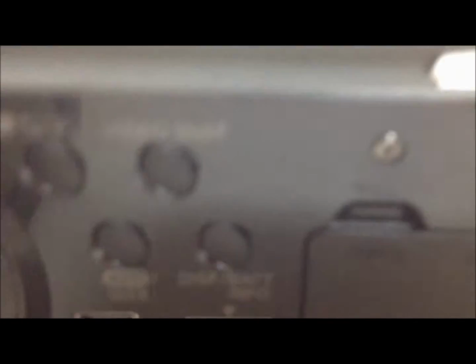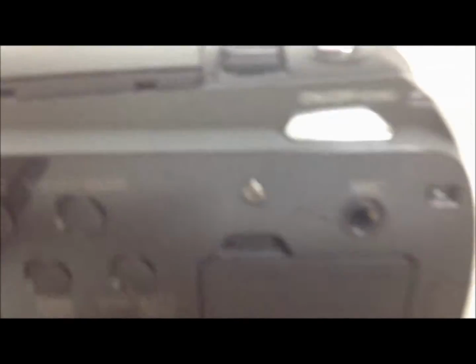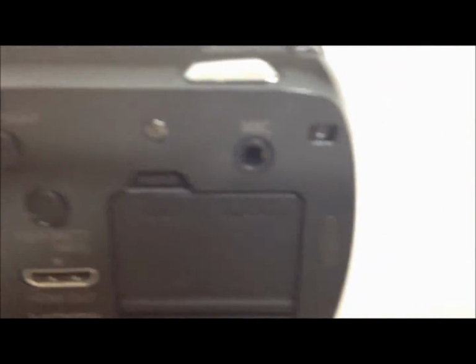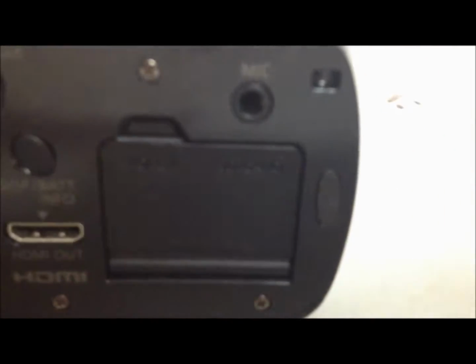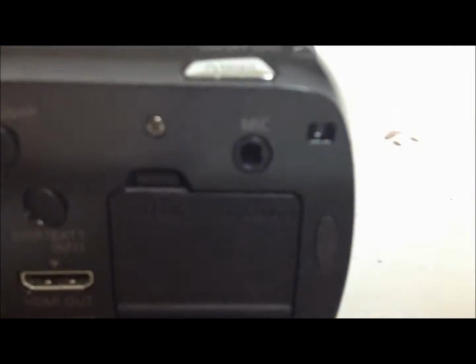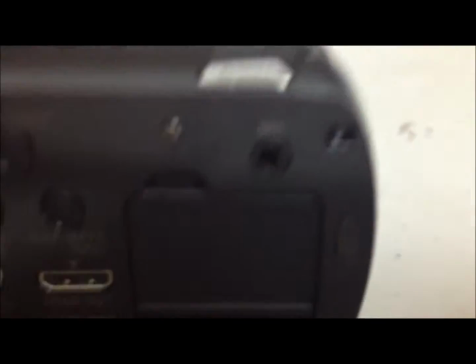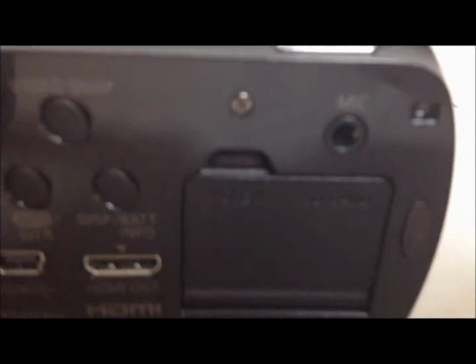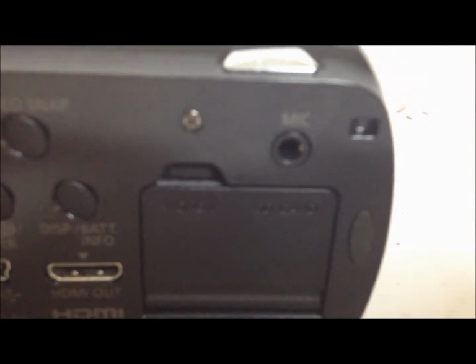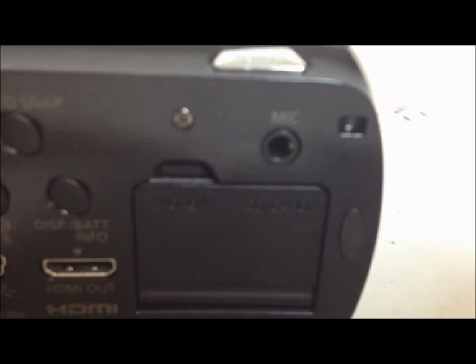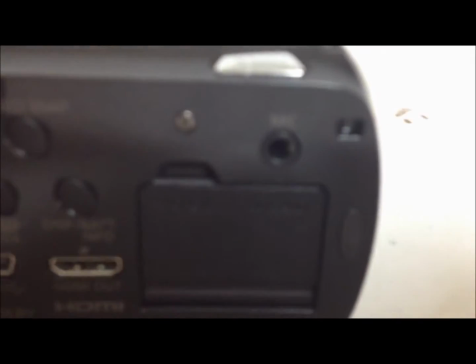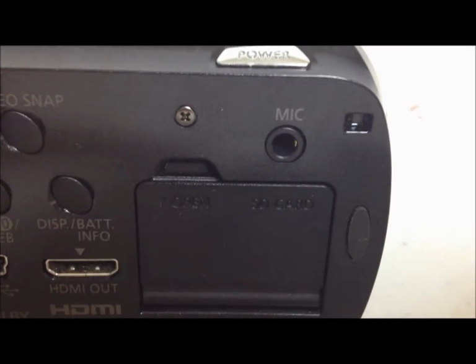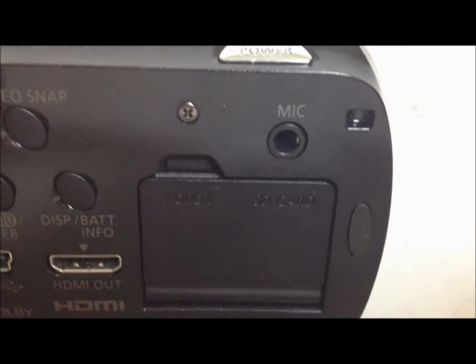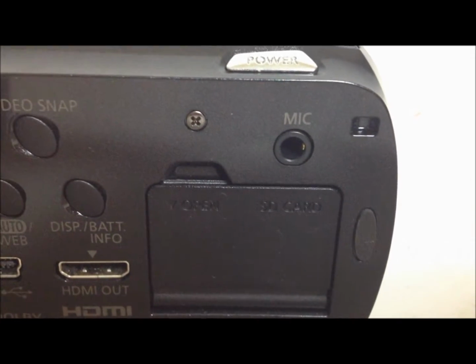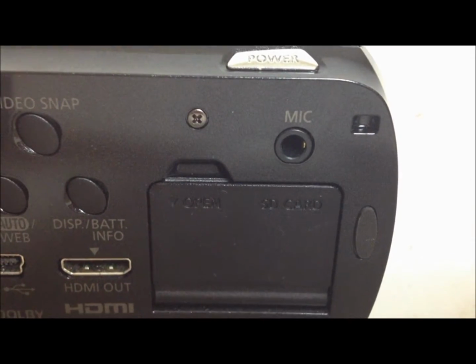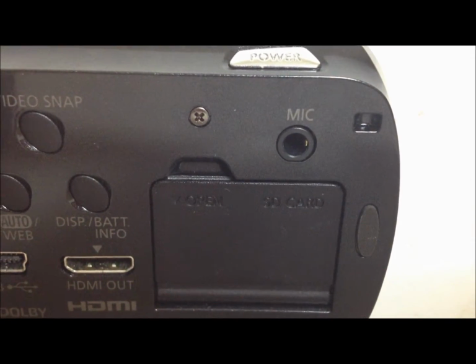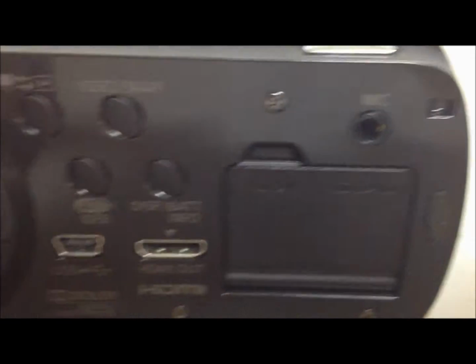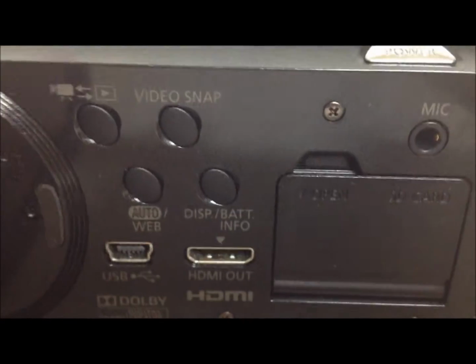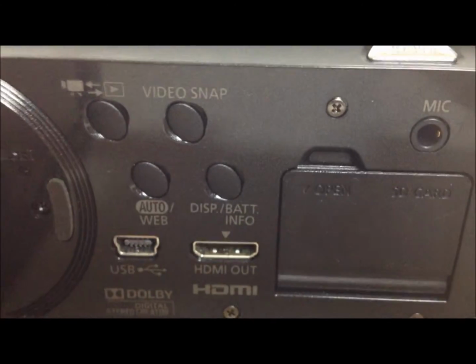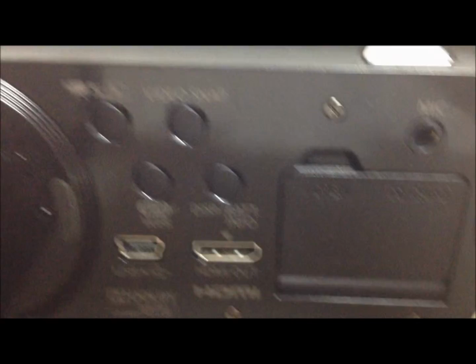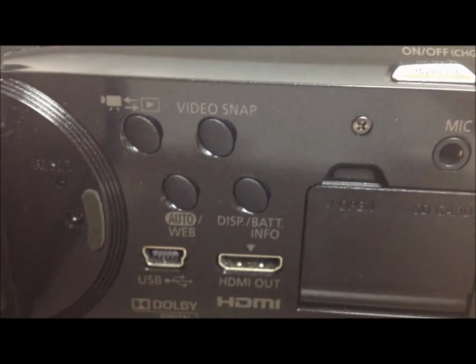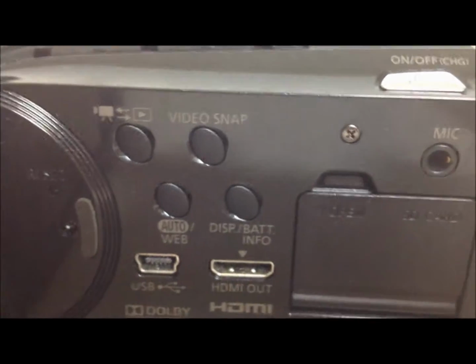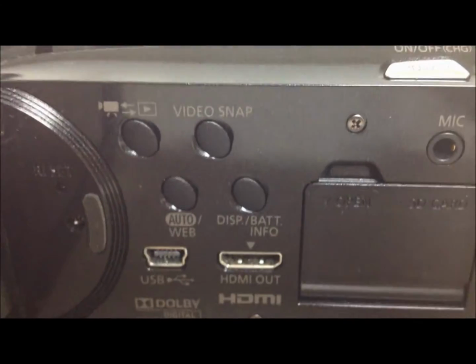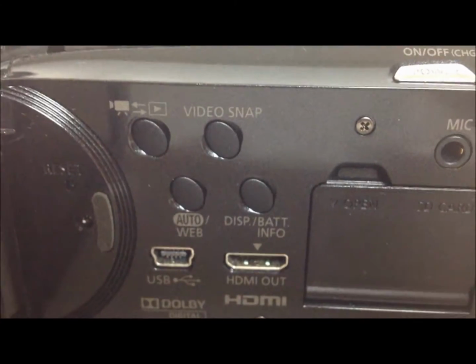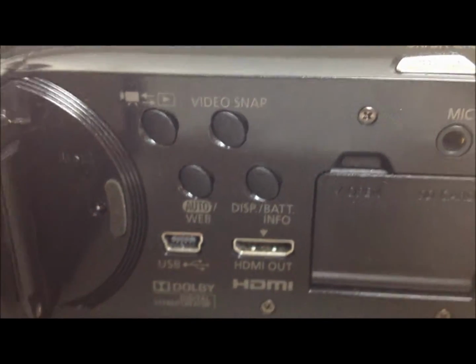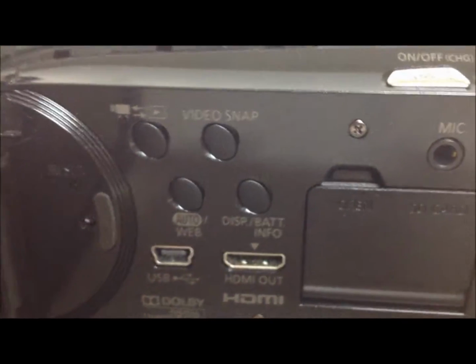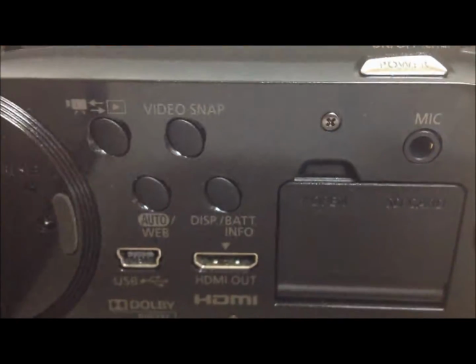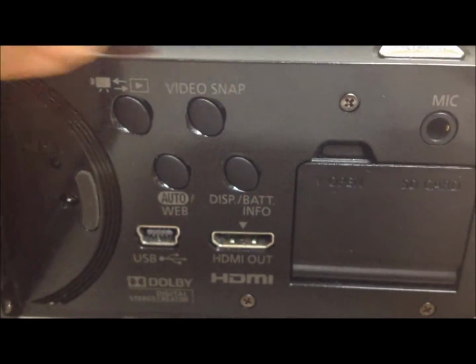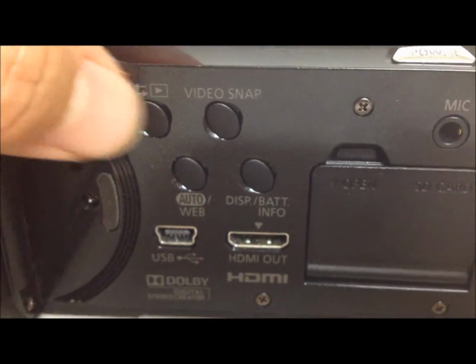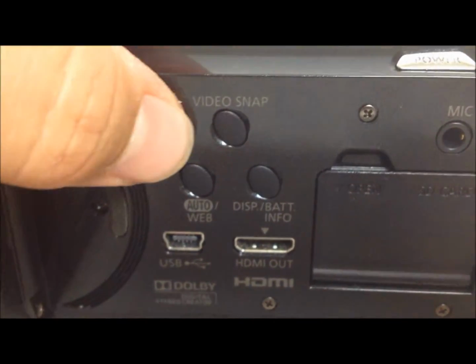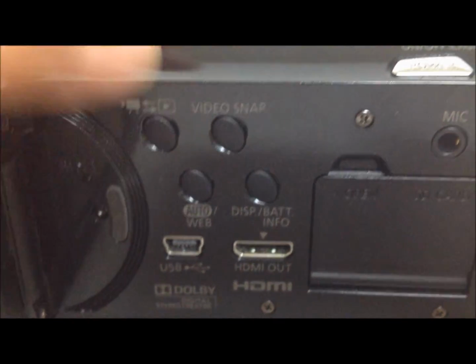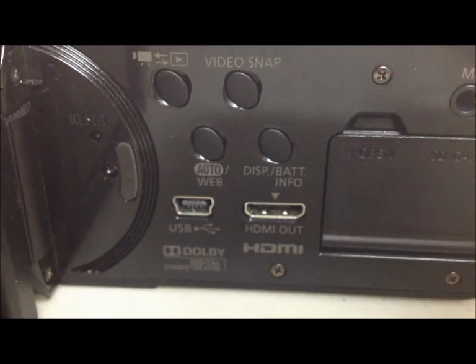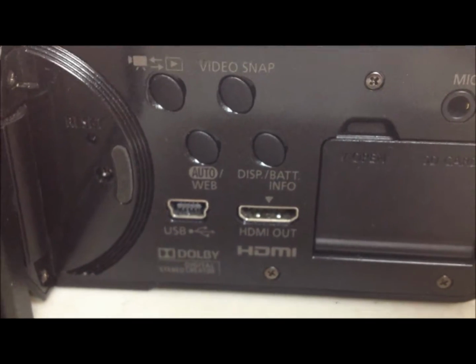You could also hook external mics in — you could see here, you could hook an external mic in — and these are just like your basic buttons, your play button right here to get all the videos up and all of that.